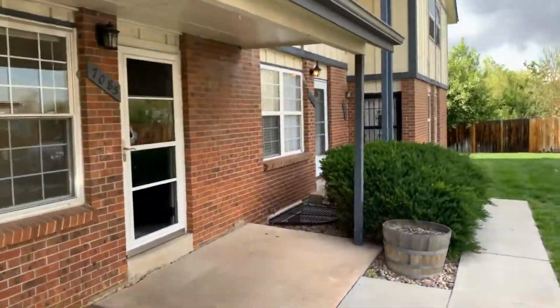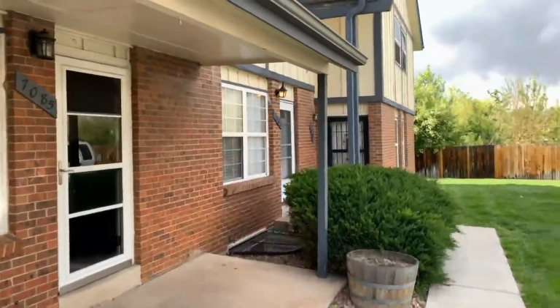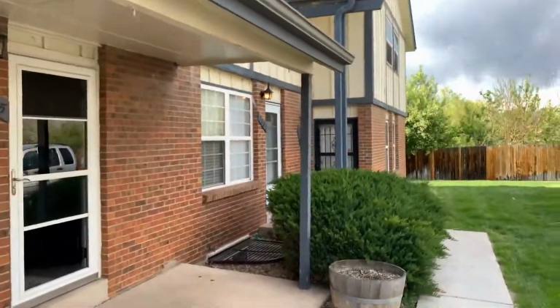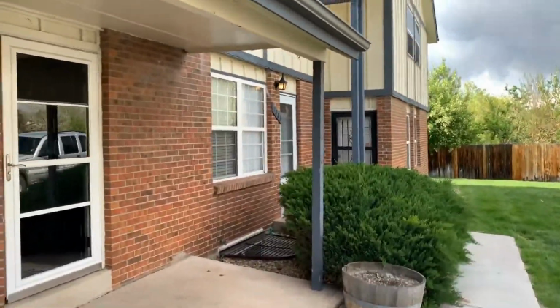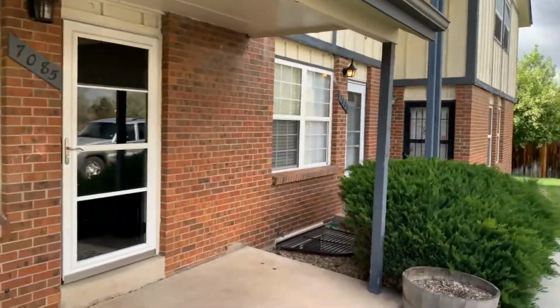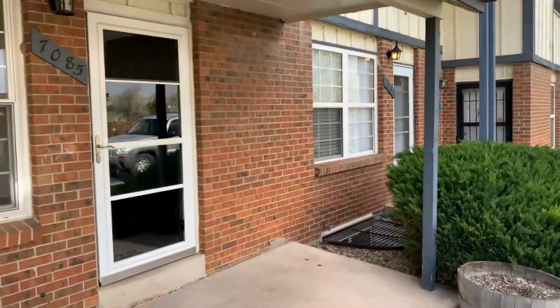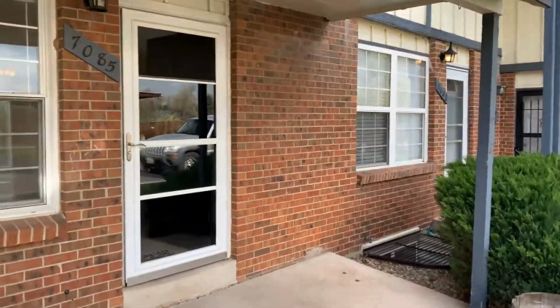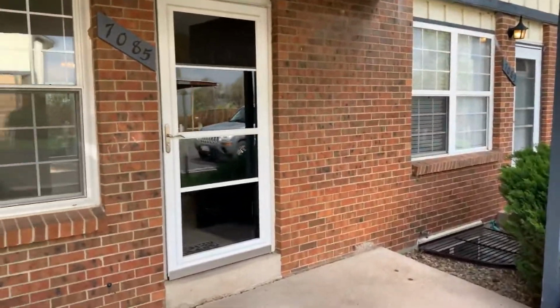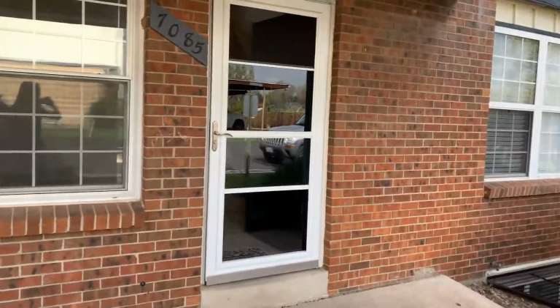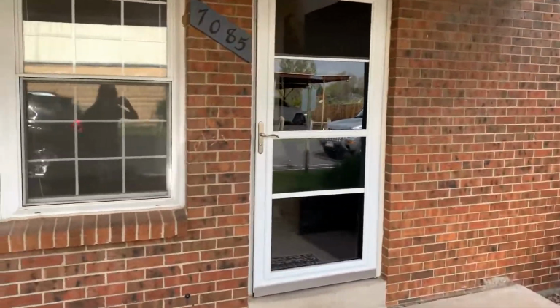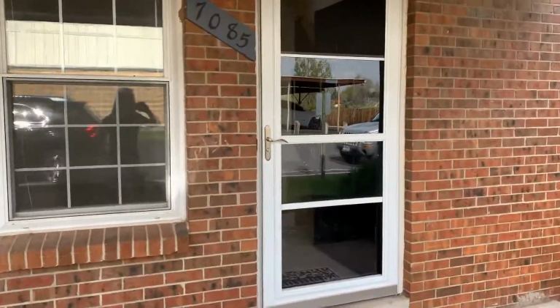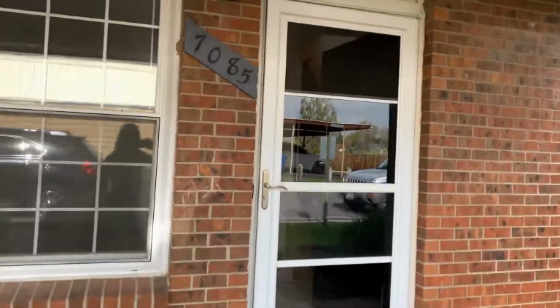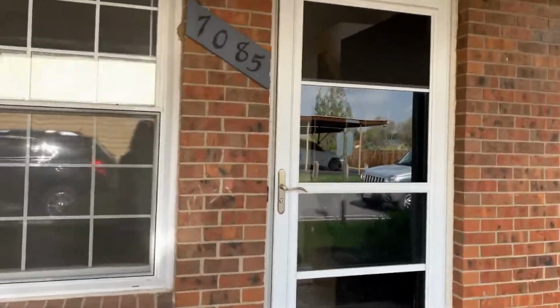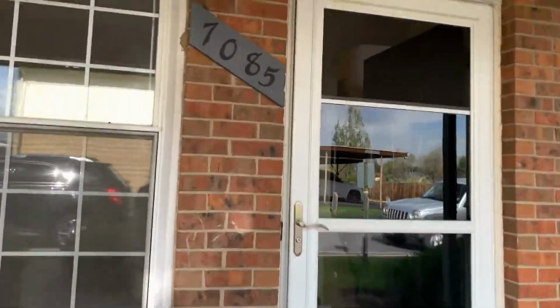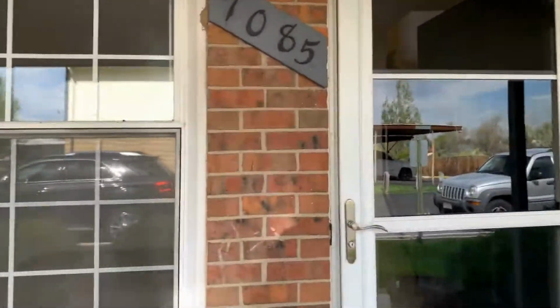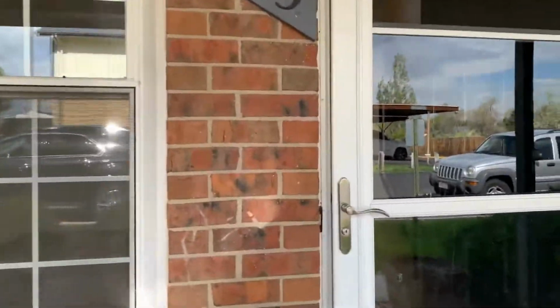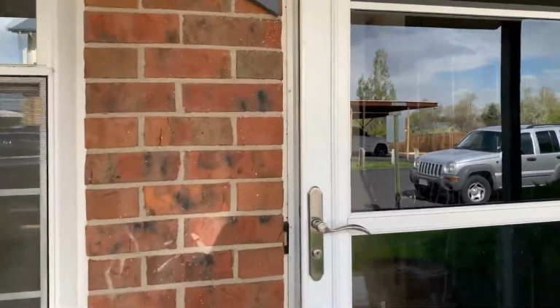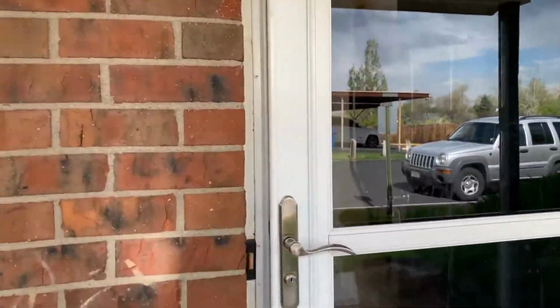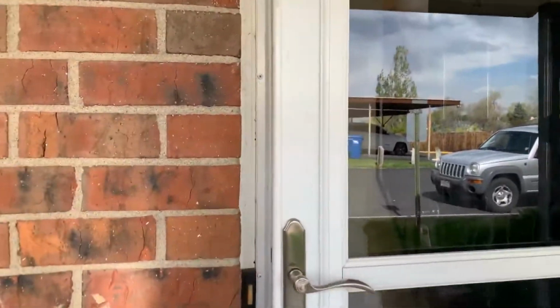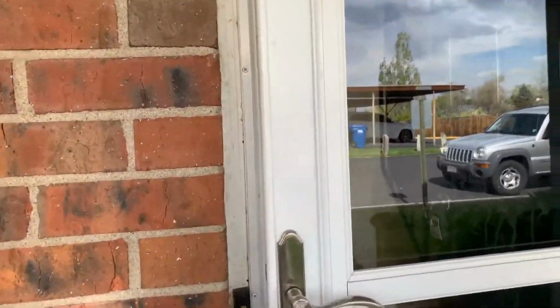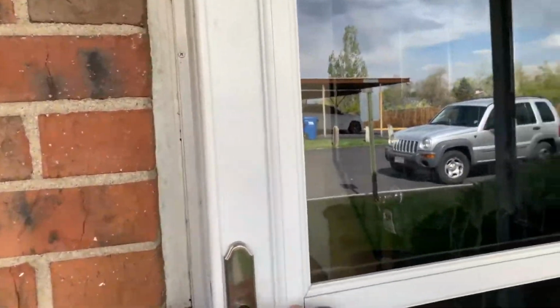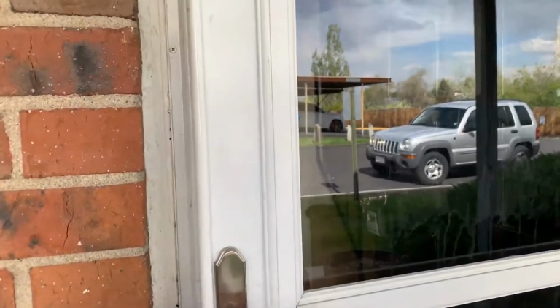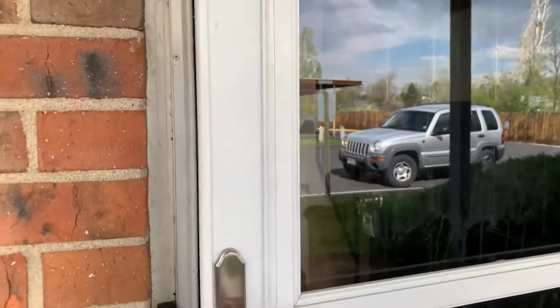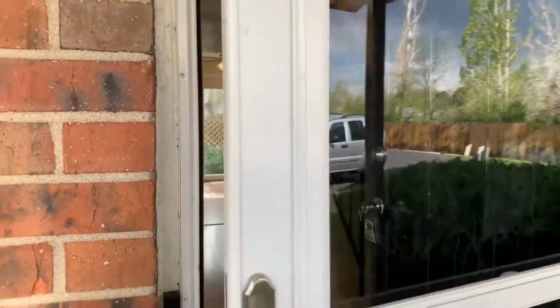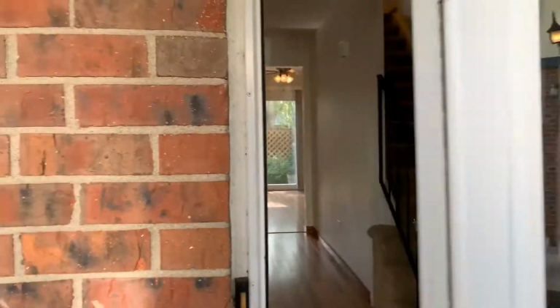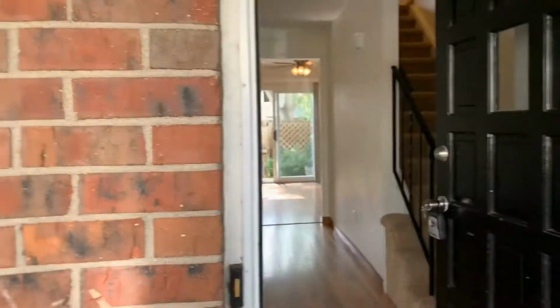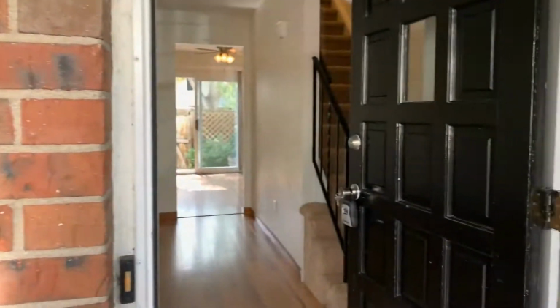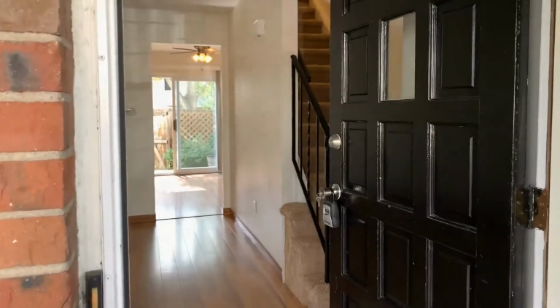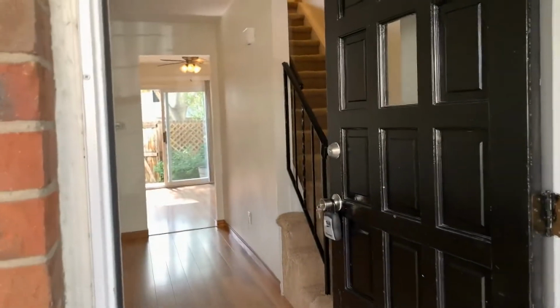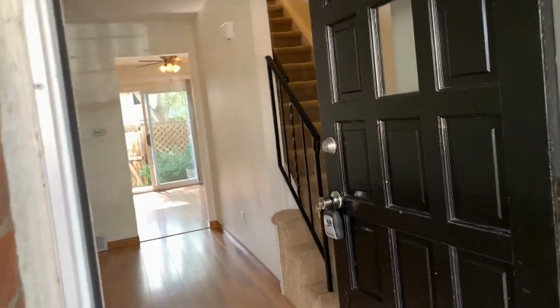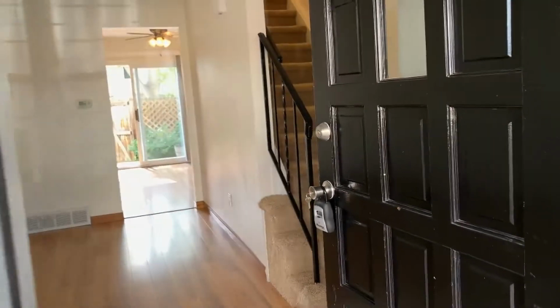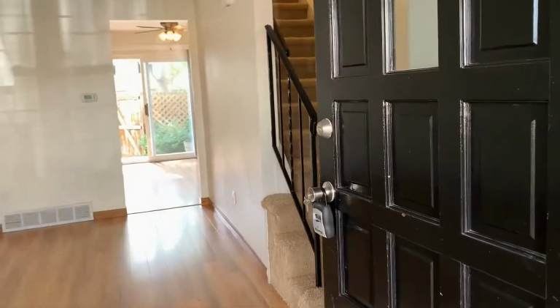This is a two-bedroom, two-and-a-half bath, two-story townhome with a finished basement.